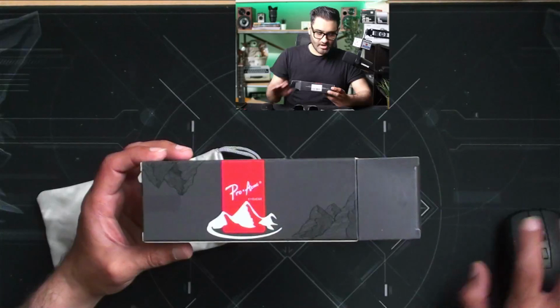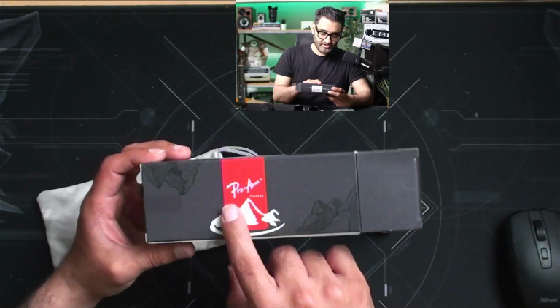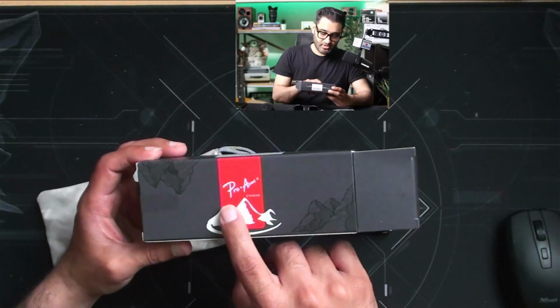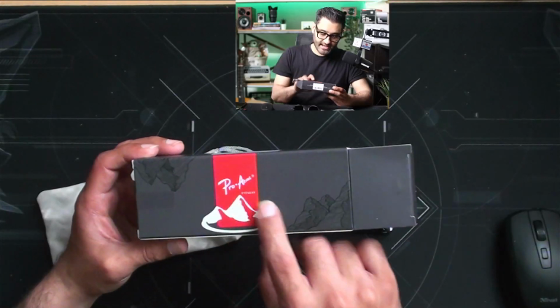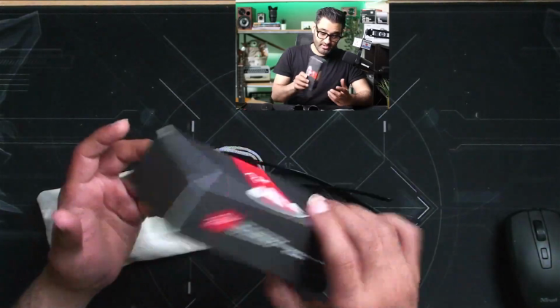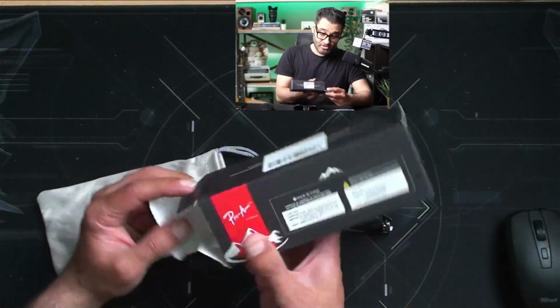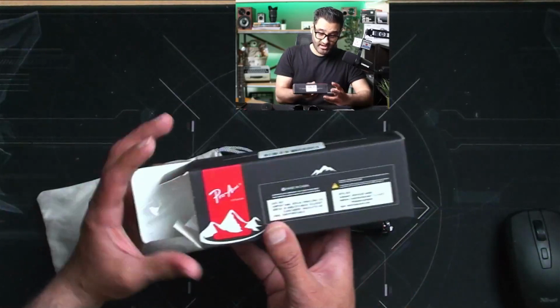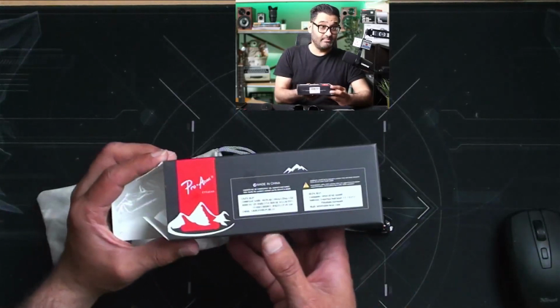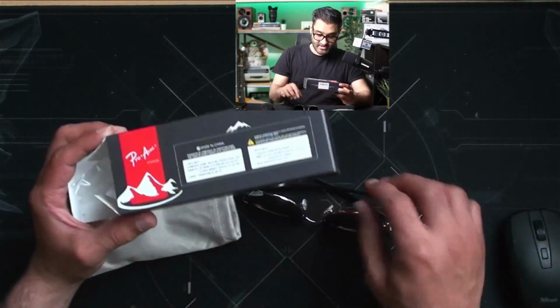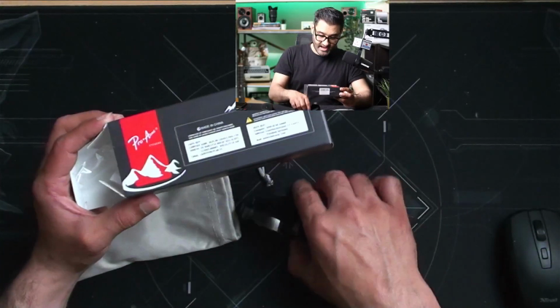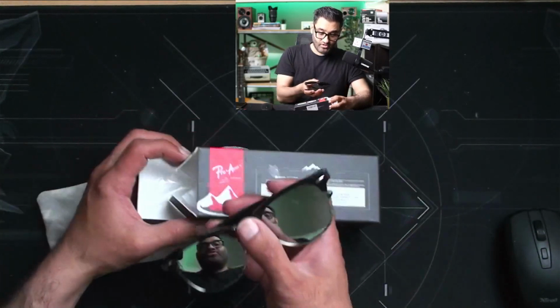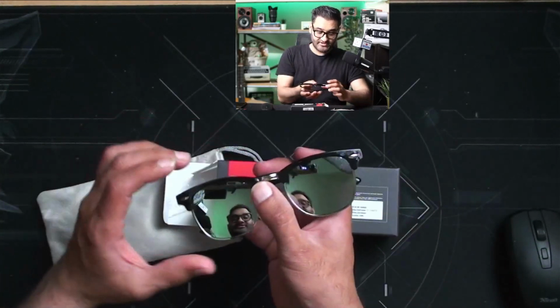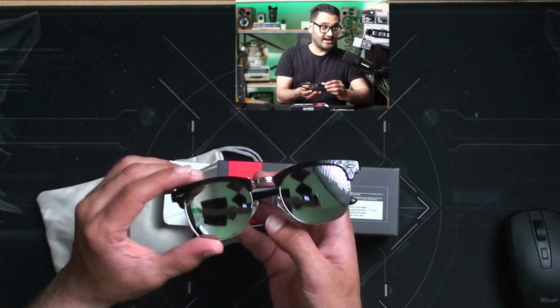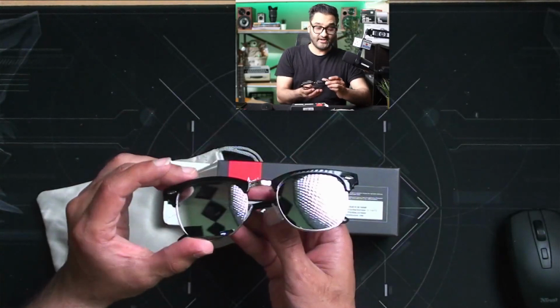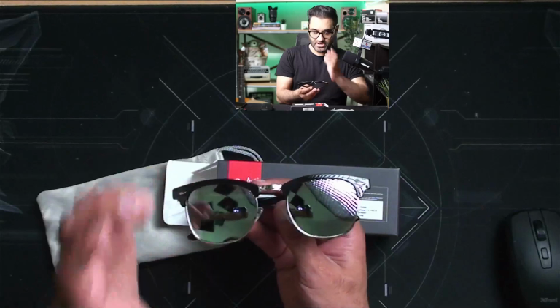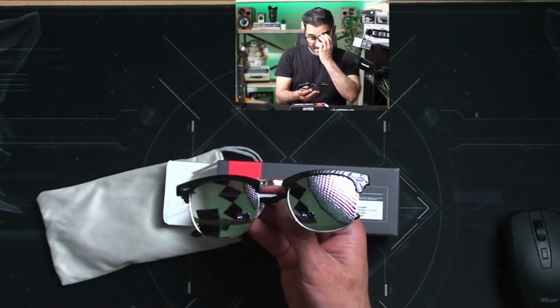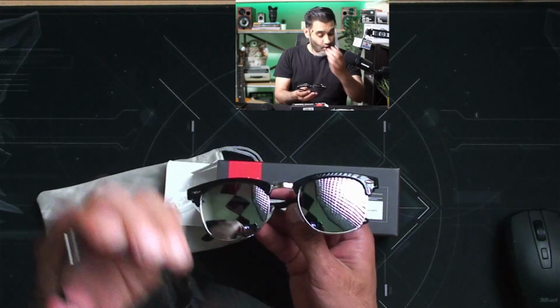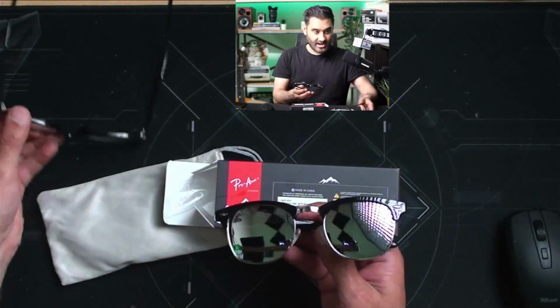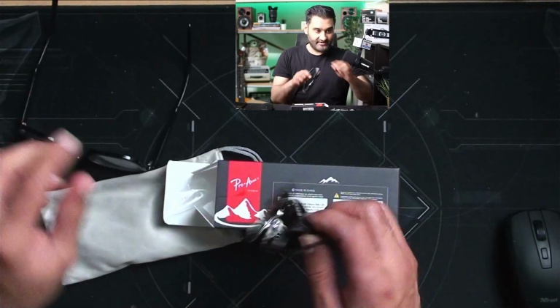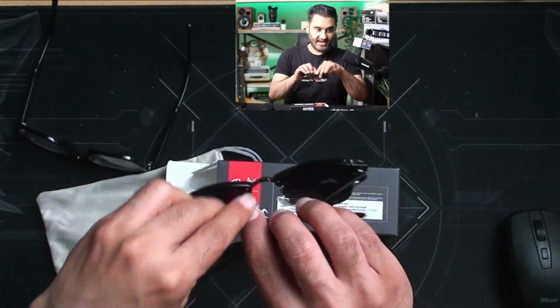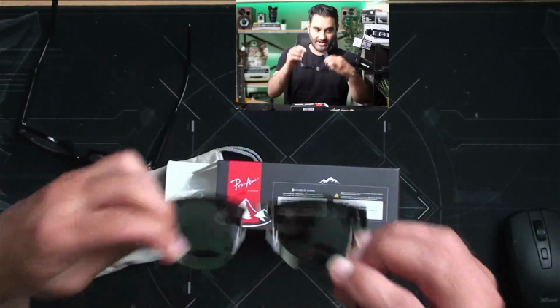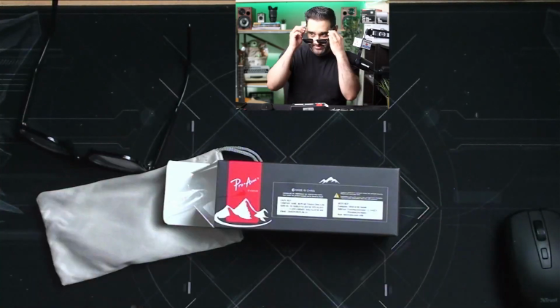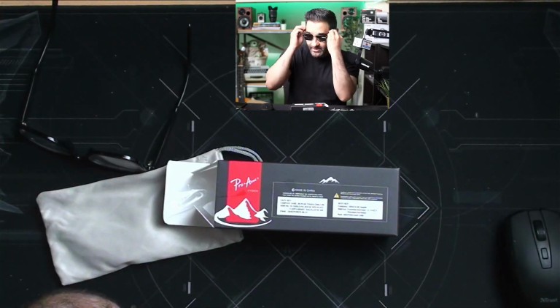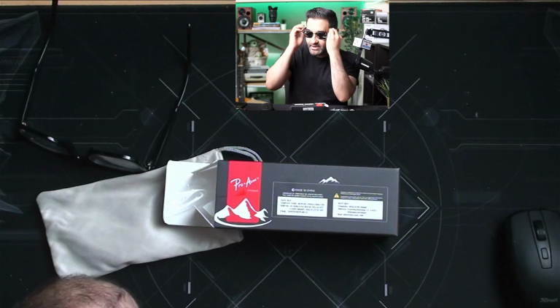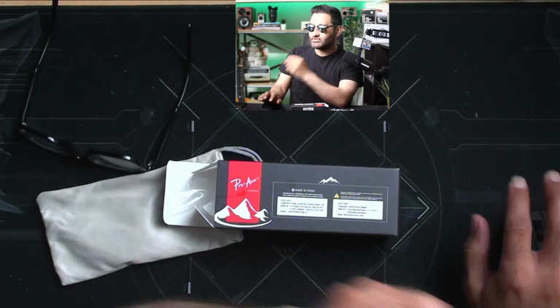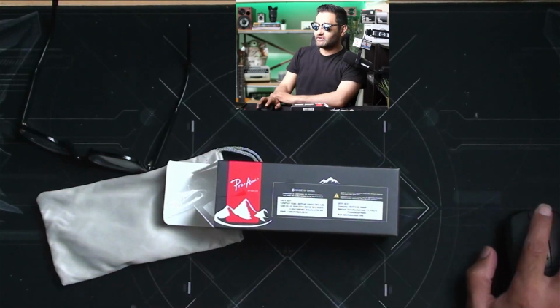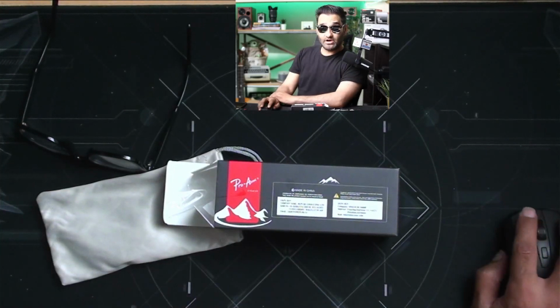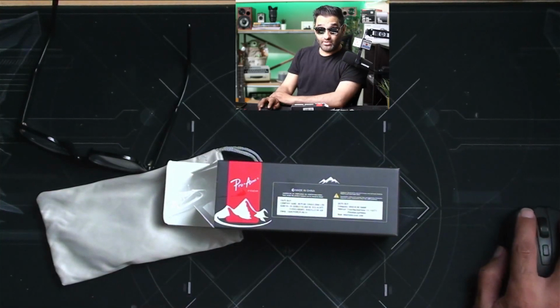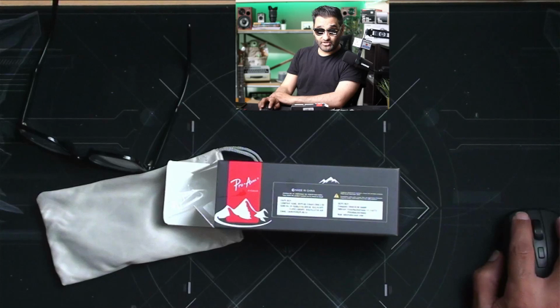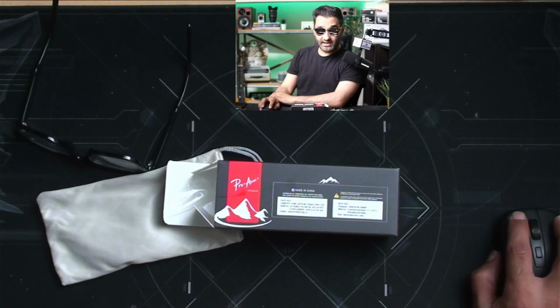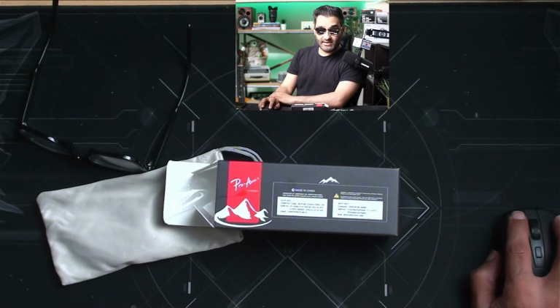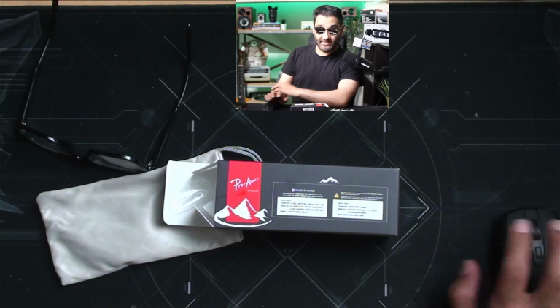These are Pro Acme — beautiful, rimless design, a classic option. Let's have a quick look at these and see how well they do. They have retro styling and they are from the Pro Acme brand.